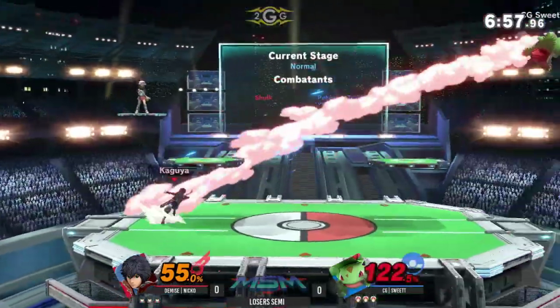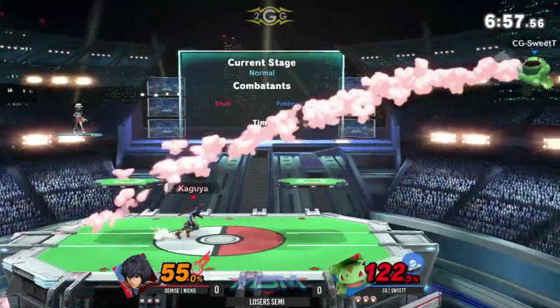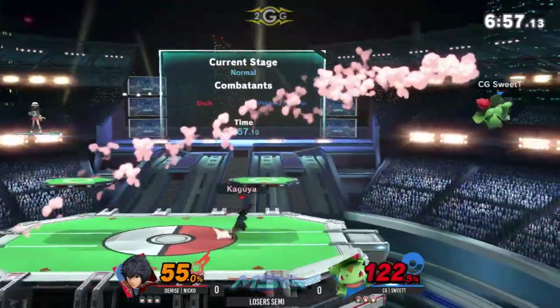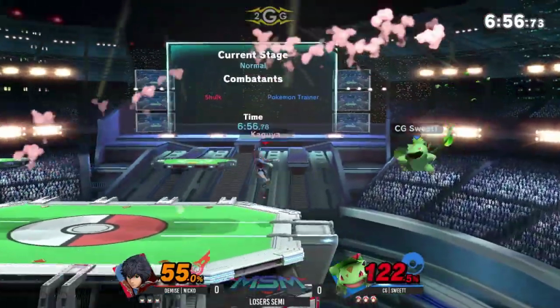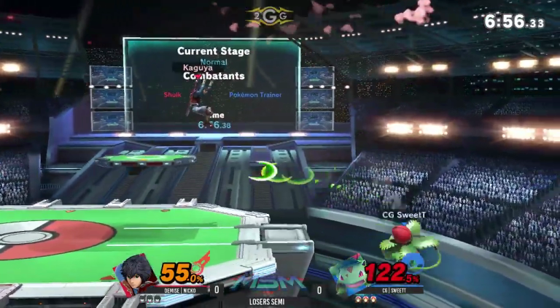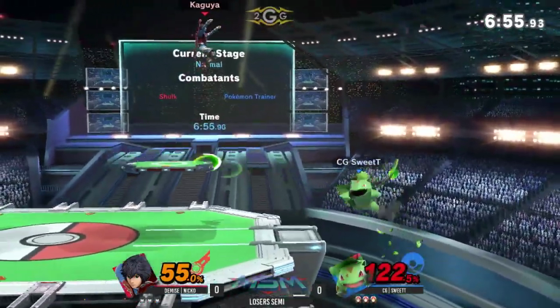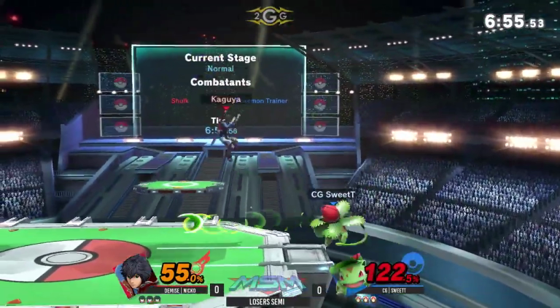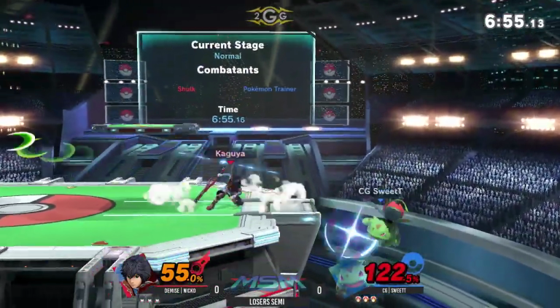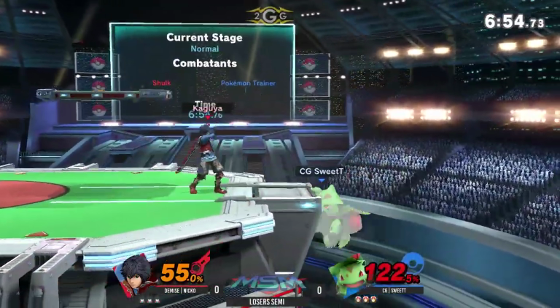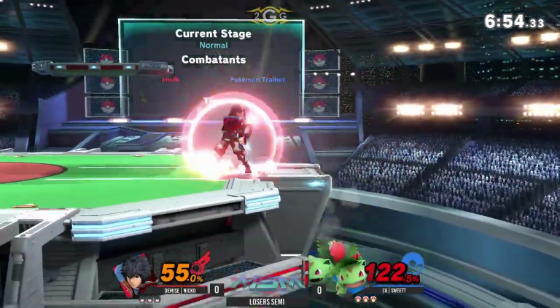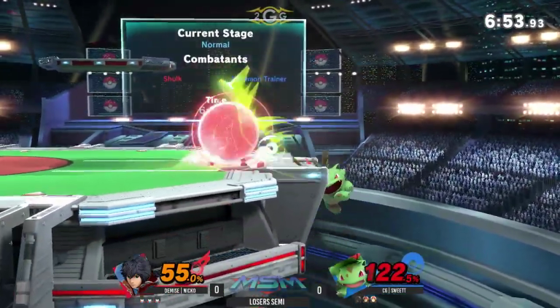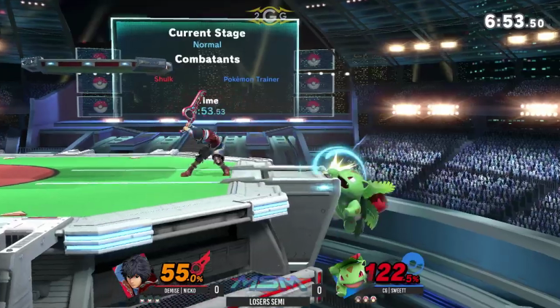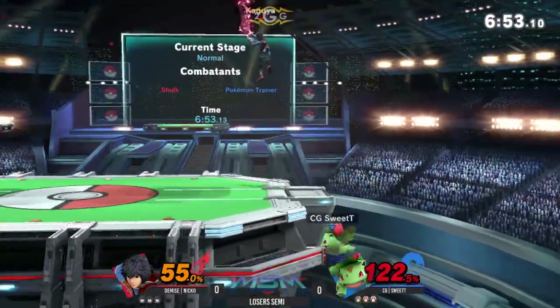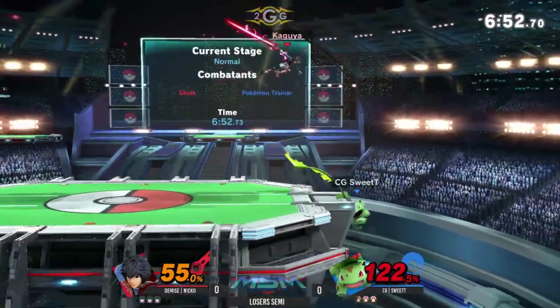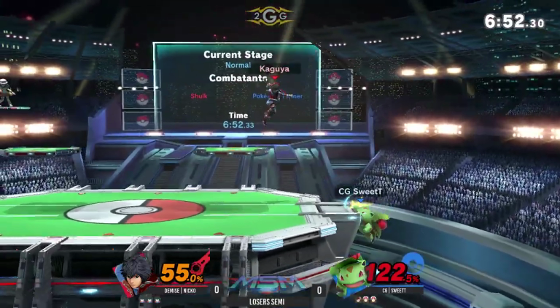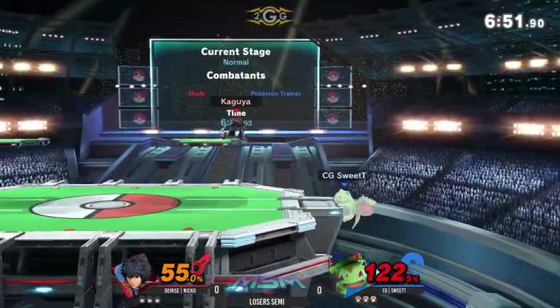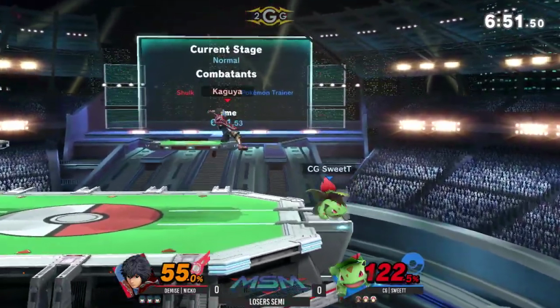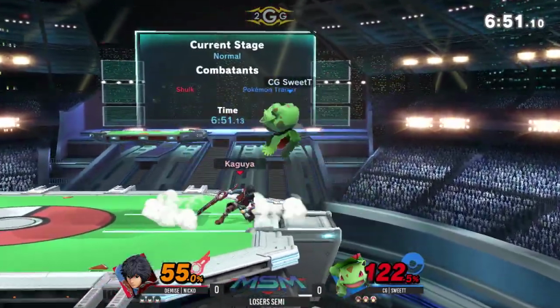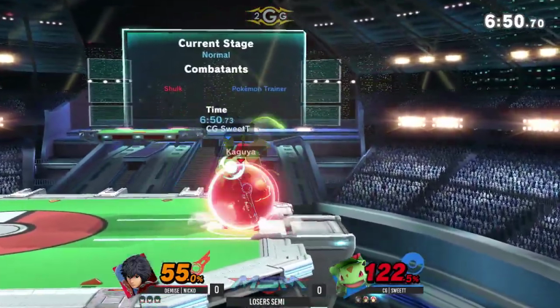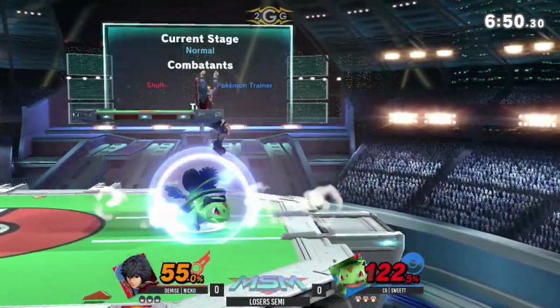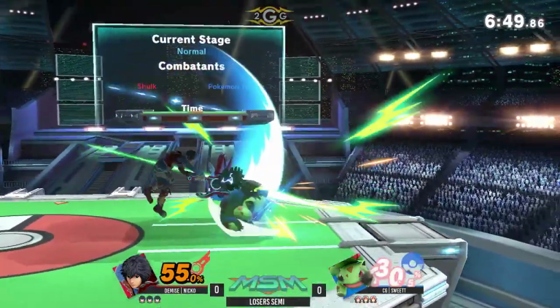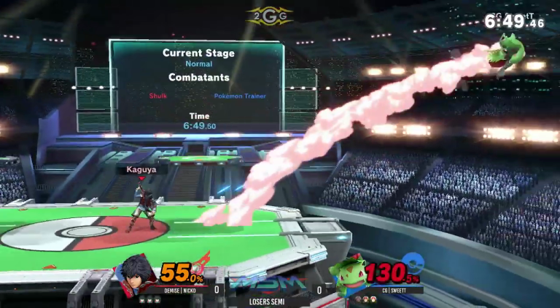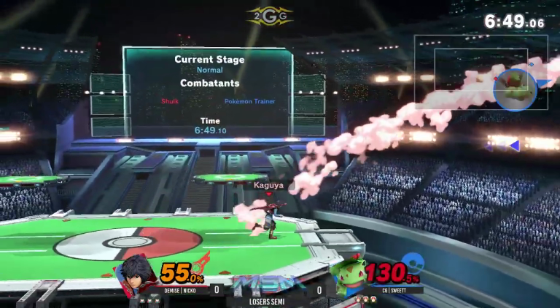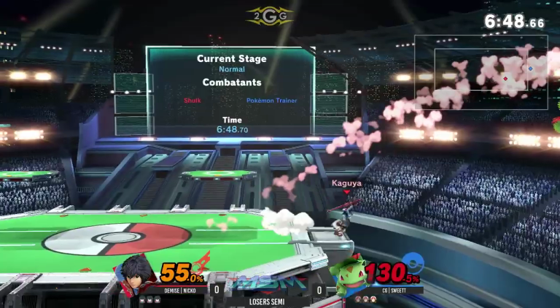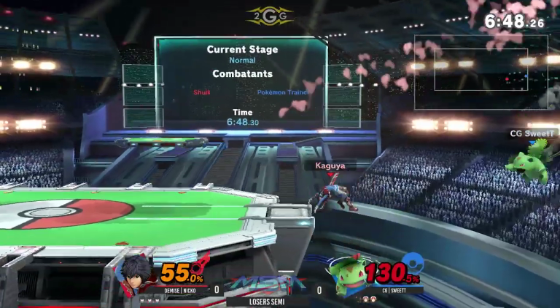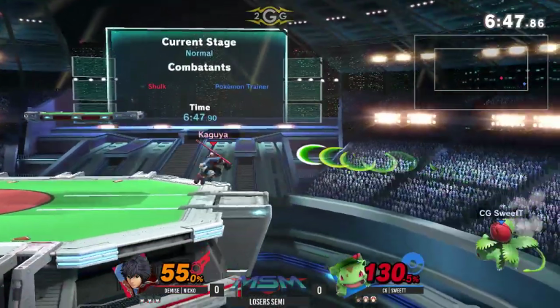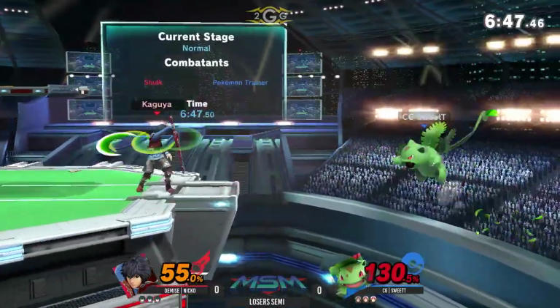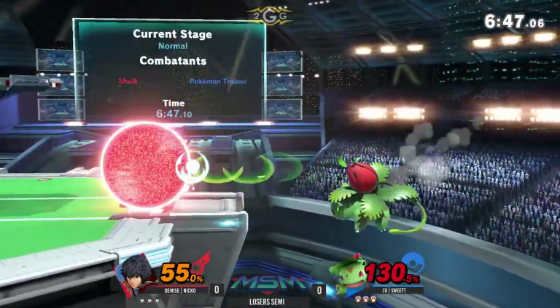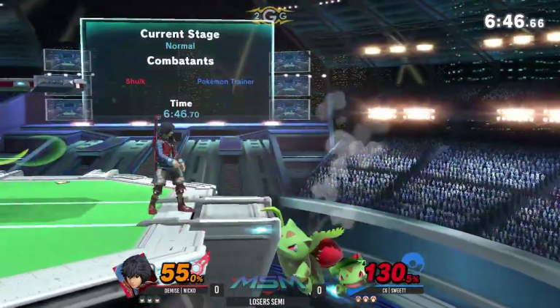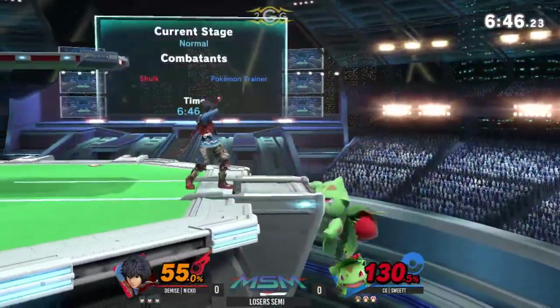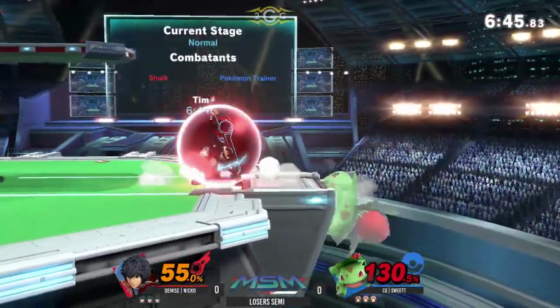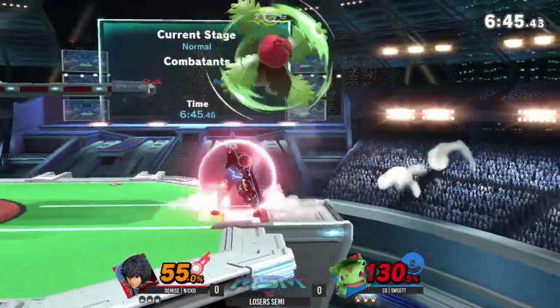Ivysaur's trying to put in some work, but he's really fishing for these dash grabs. They're really punishable with Ivysaur's tether grabs — it's really slow. I know the reward he gets from like down throw up-air into fair is crazy, but Niko's not really falling for it.